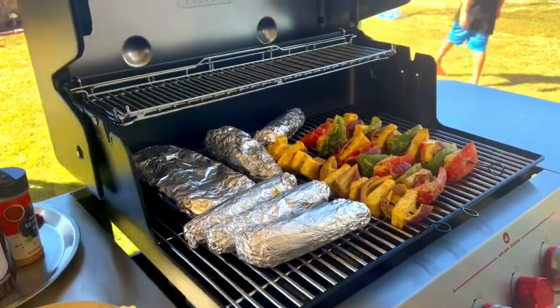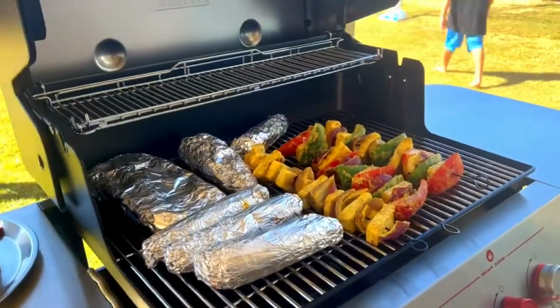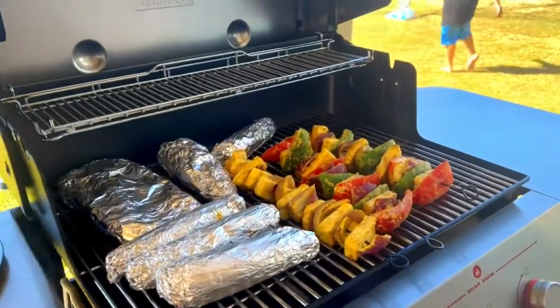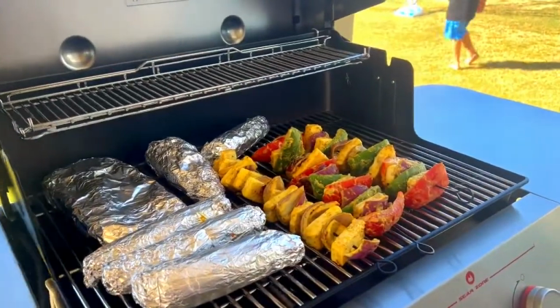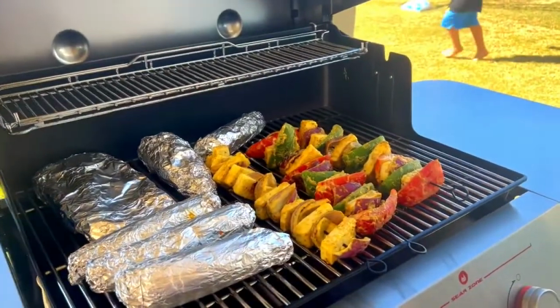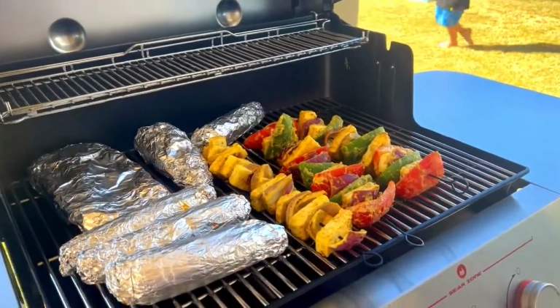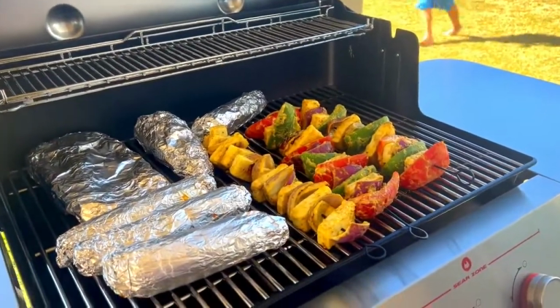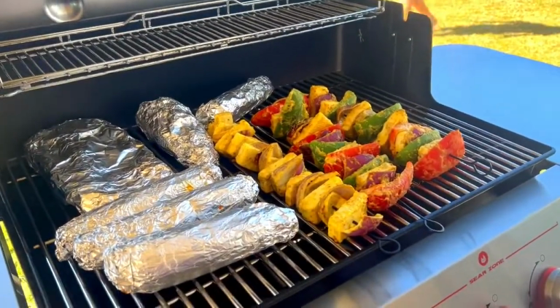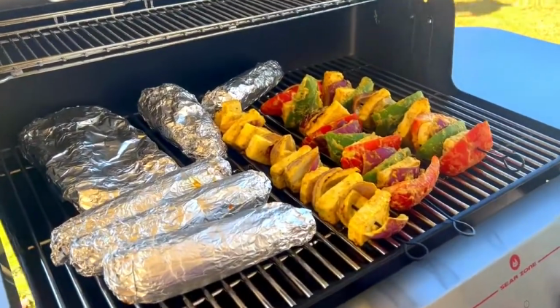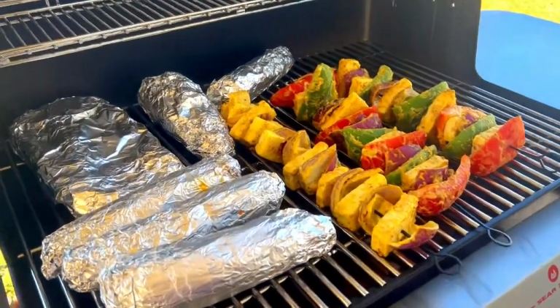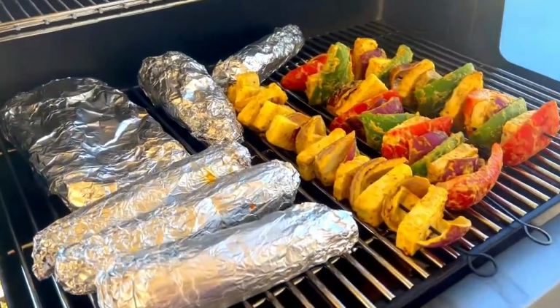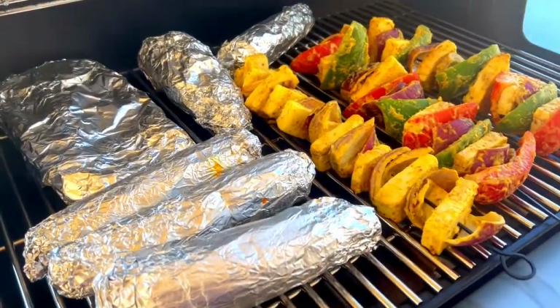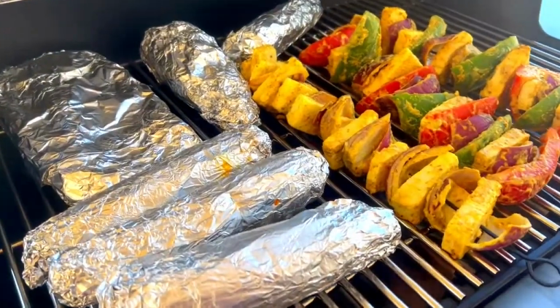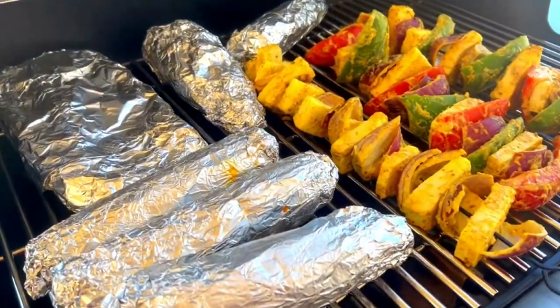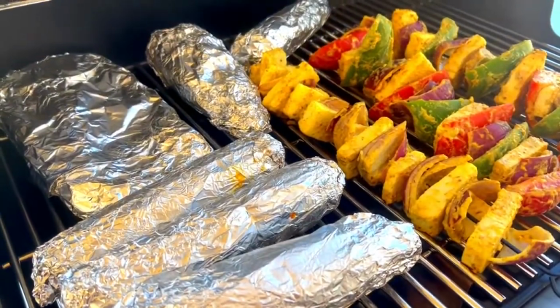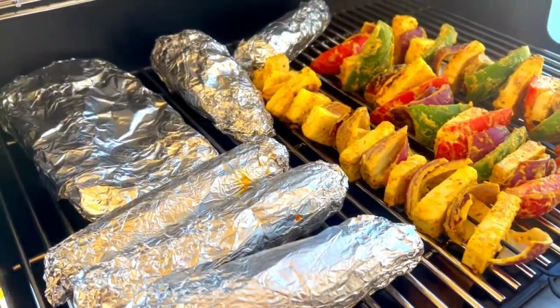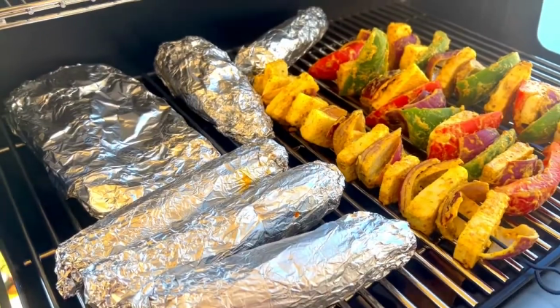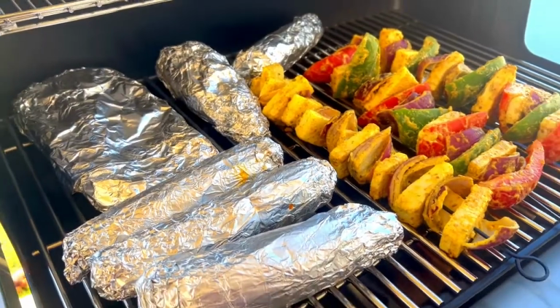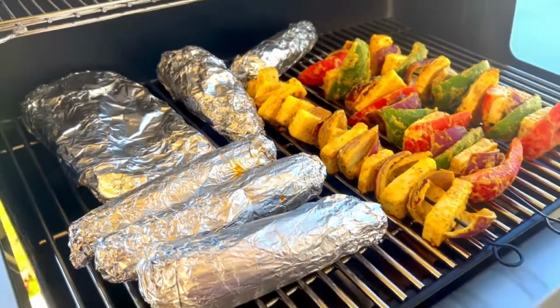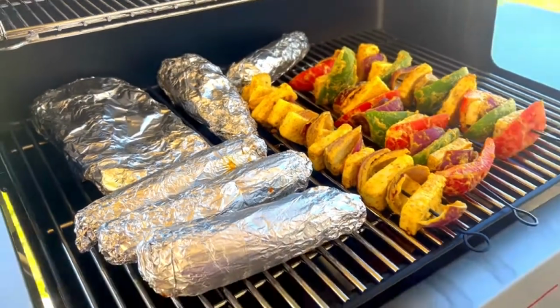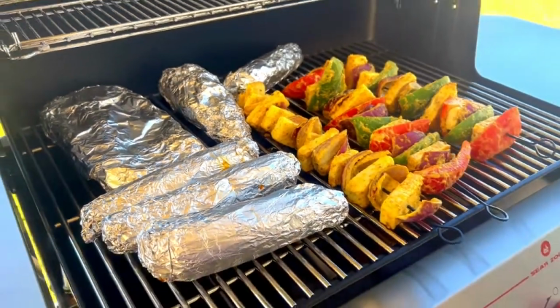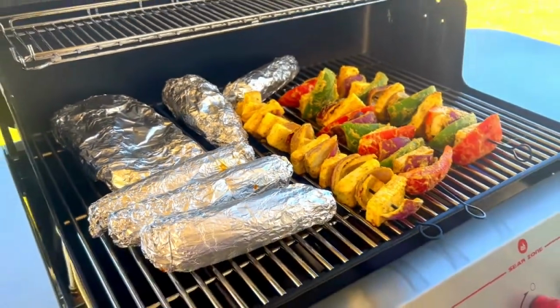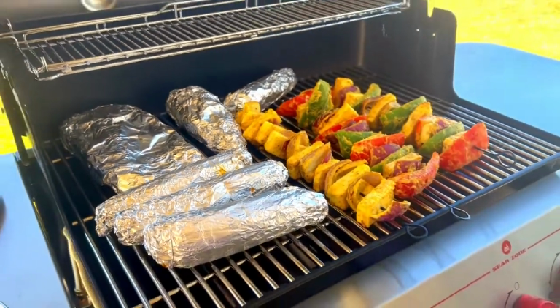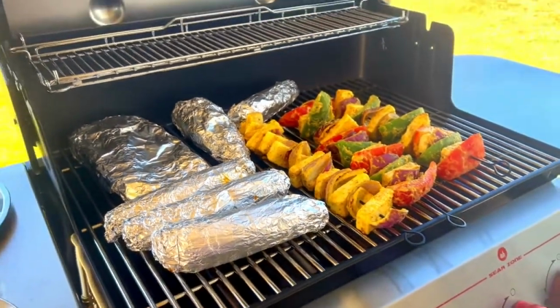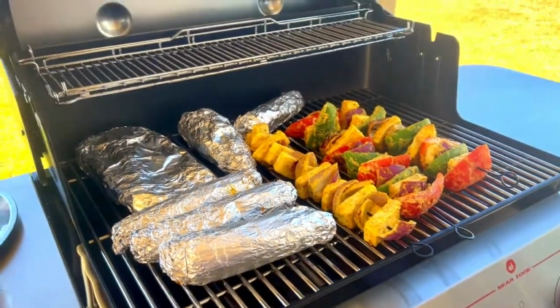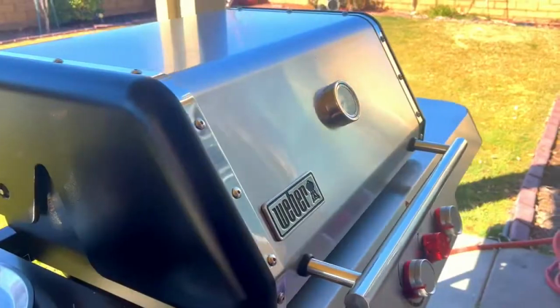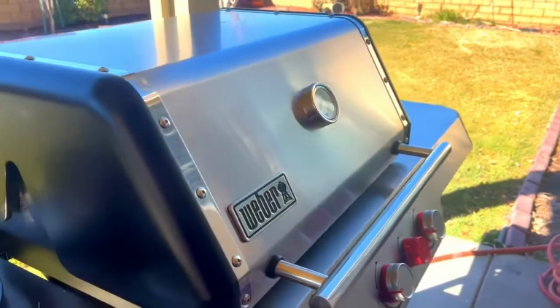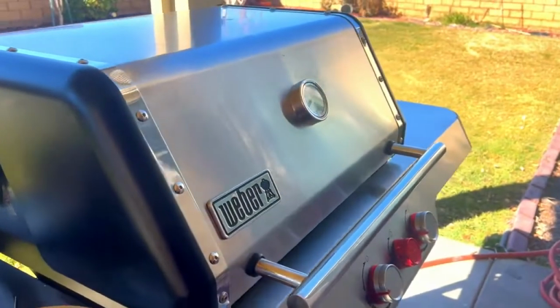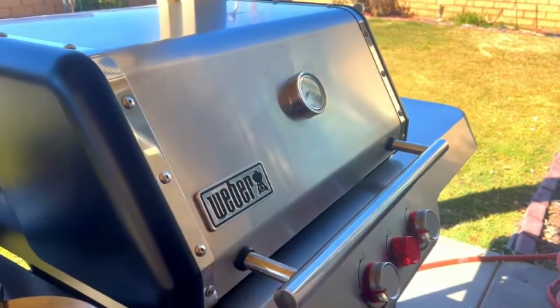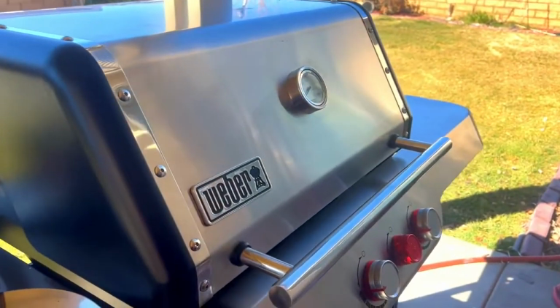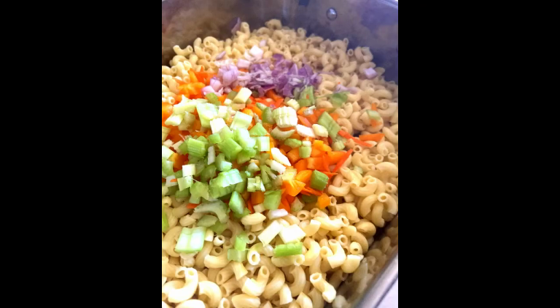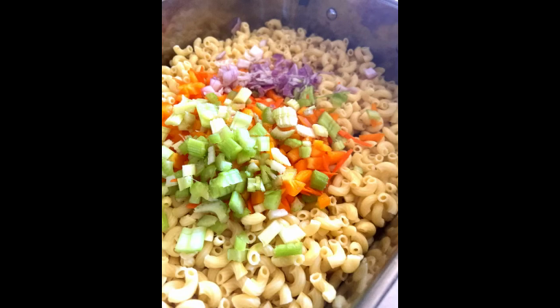Hanging out together, maybe throwing some board games — that's what we're planning. Join us as we adventure into the barbecue realm and enjoy the holidays together.